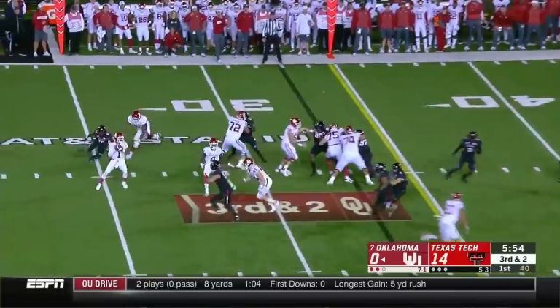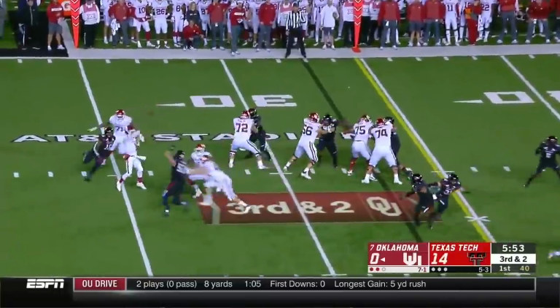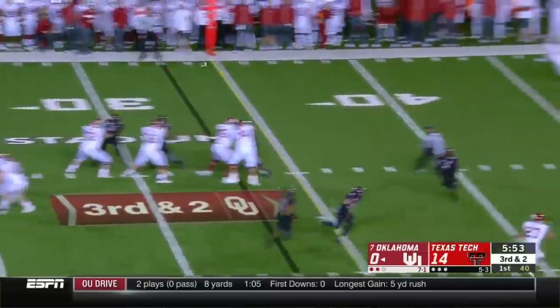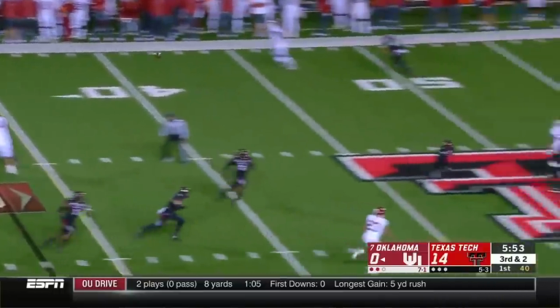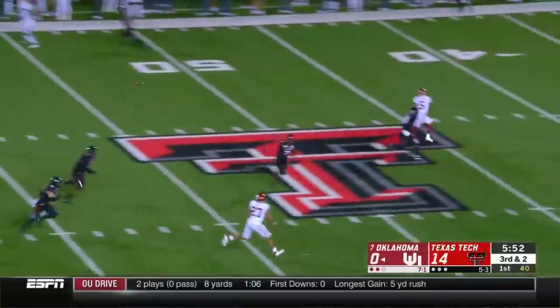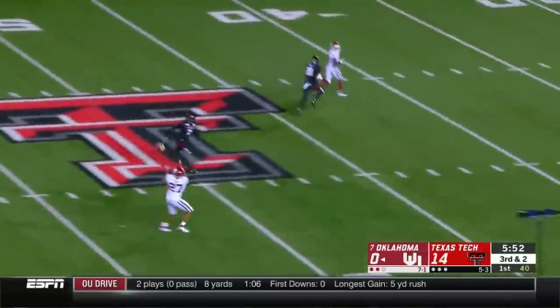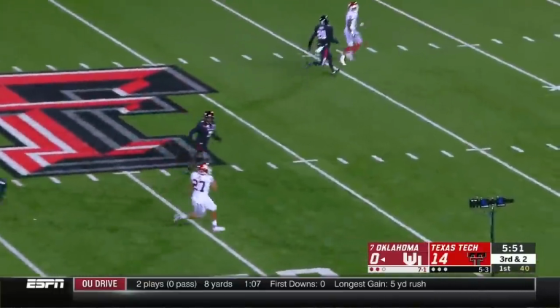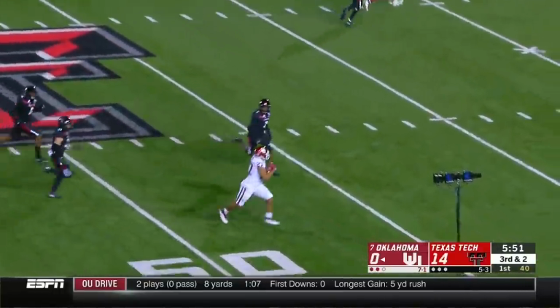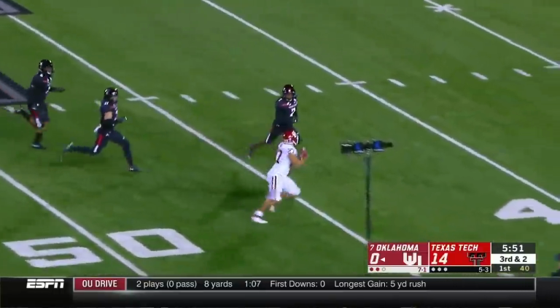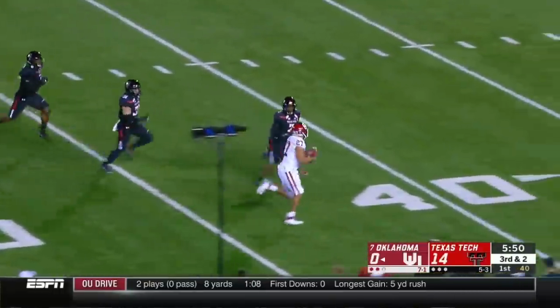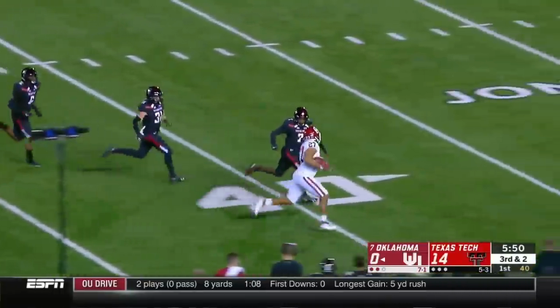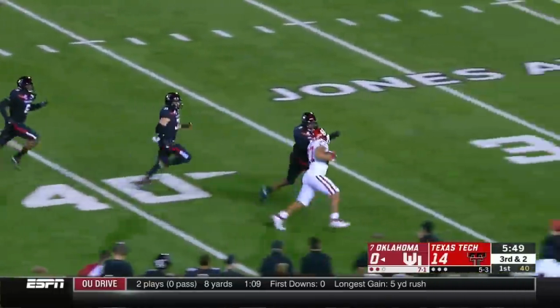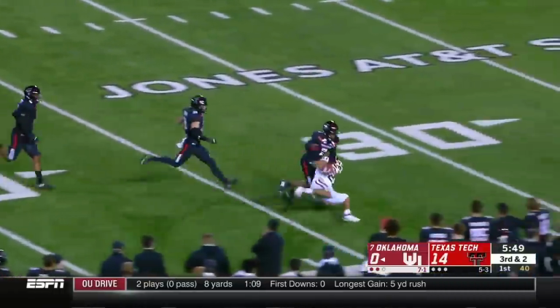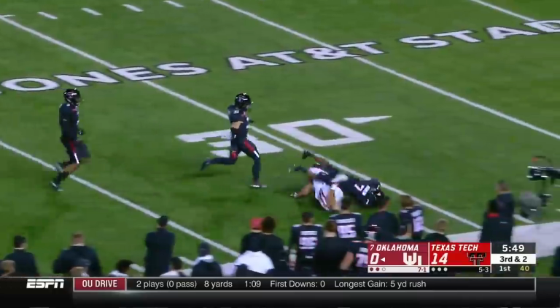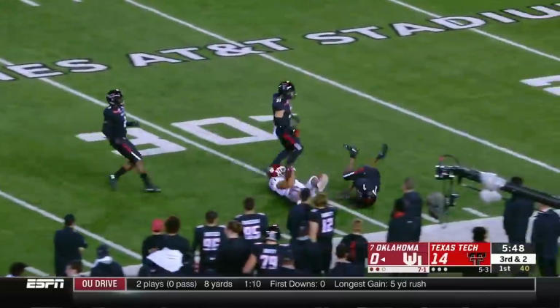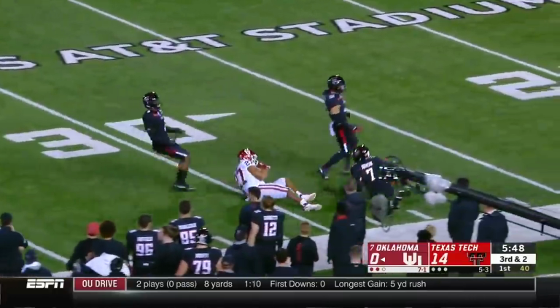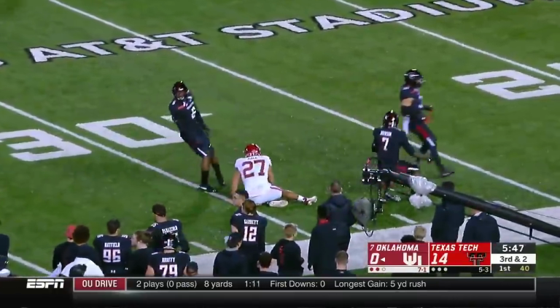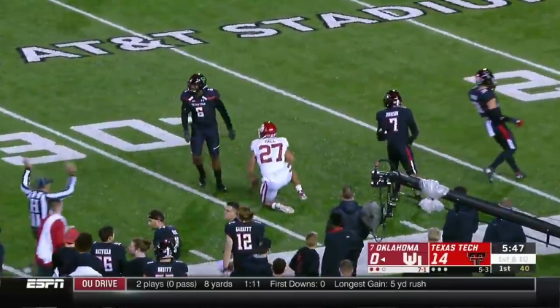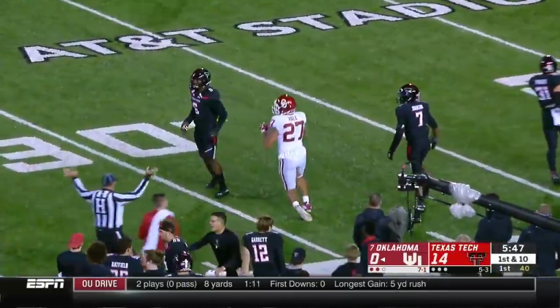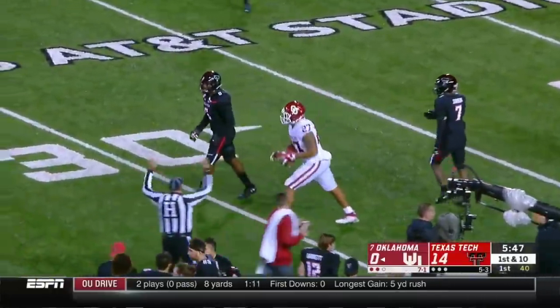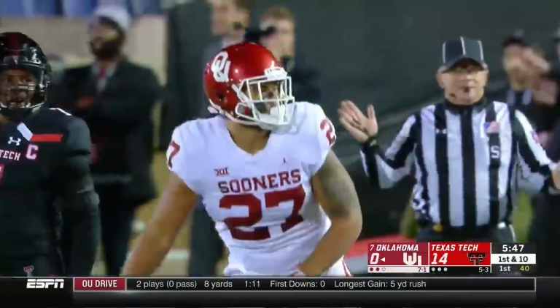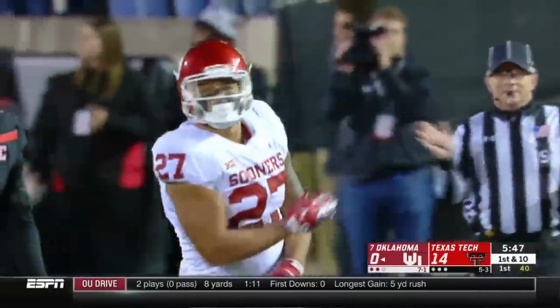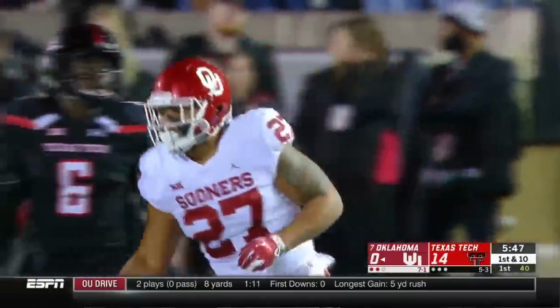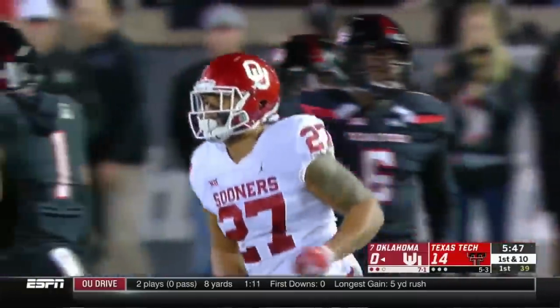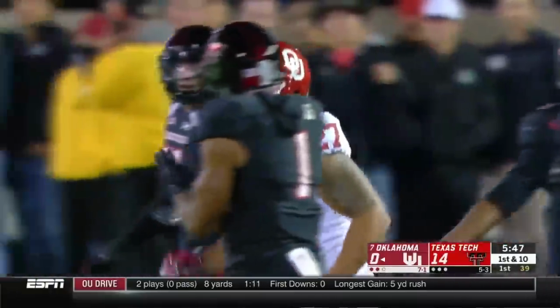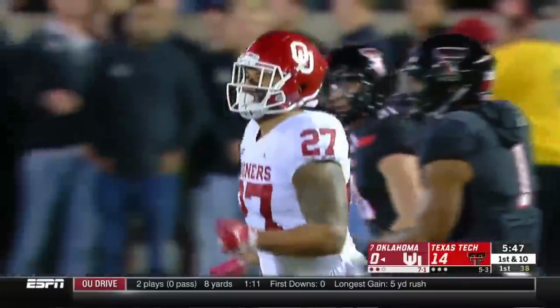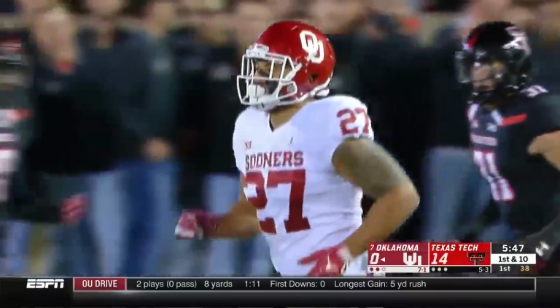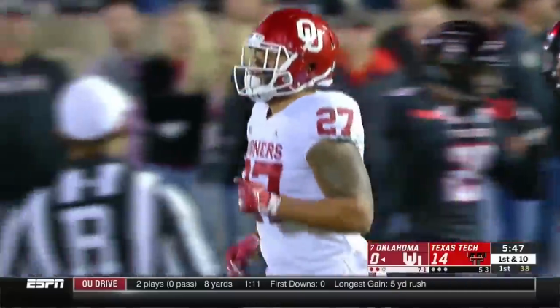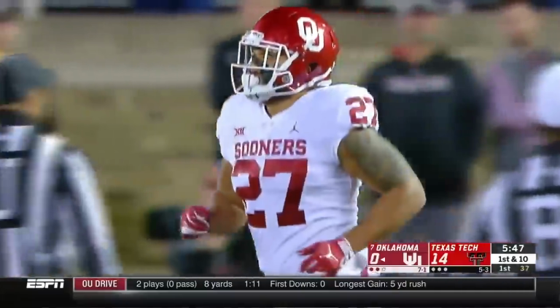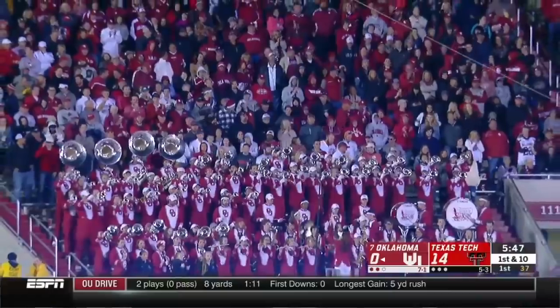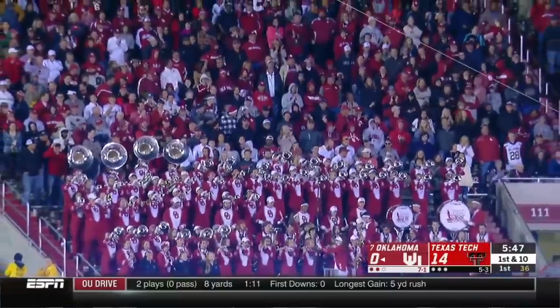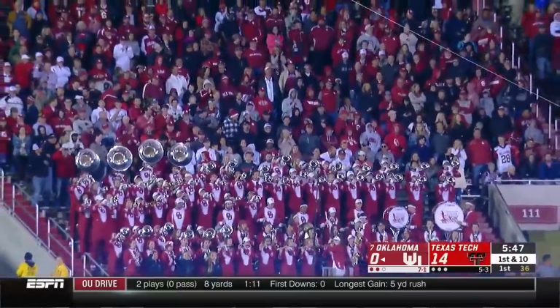Off the play fake, Murray to throw, lofts one and it's open — Jeremiah Hall, the fullback out of the backfield on a third down and two. Go to Jeremiah Hall — his second catch of the season.